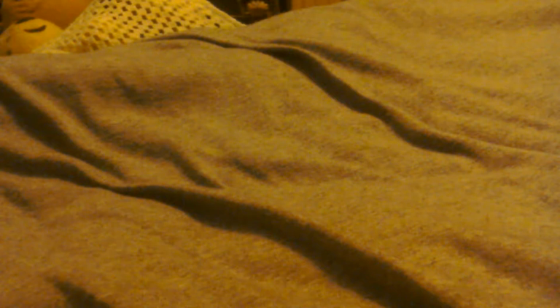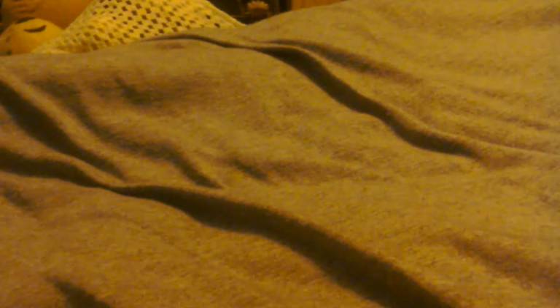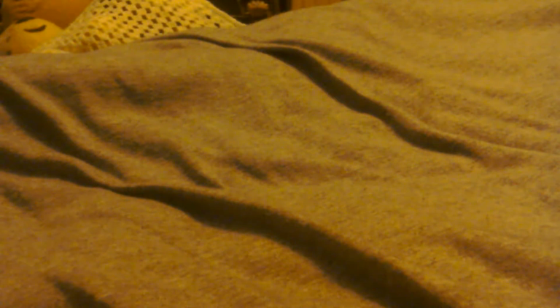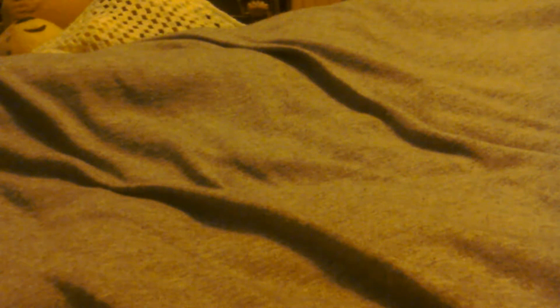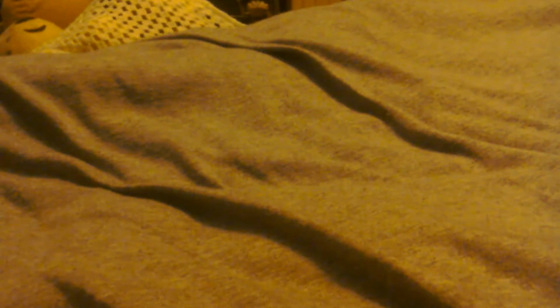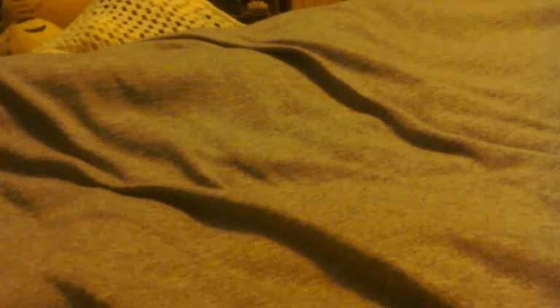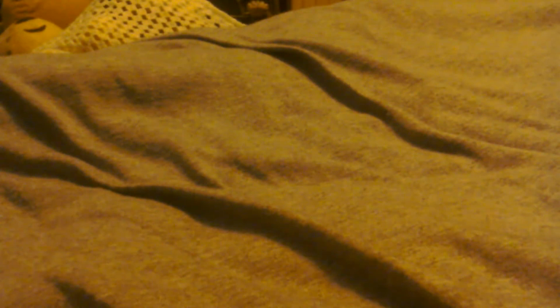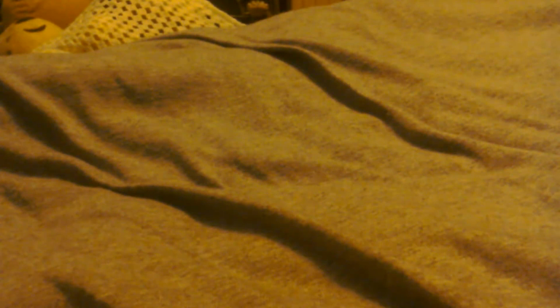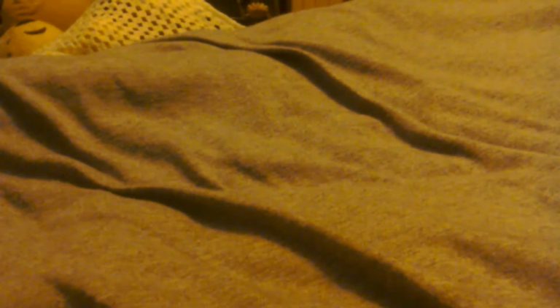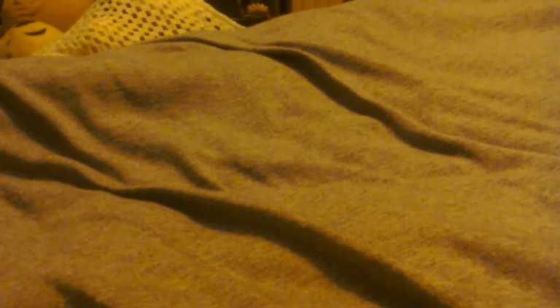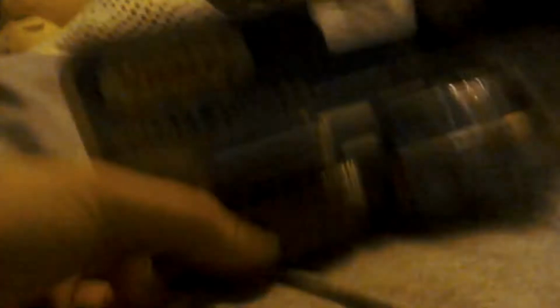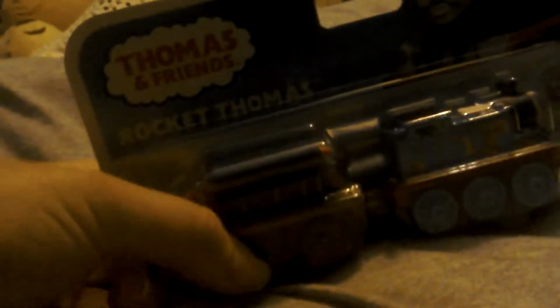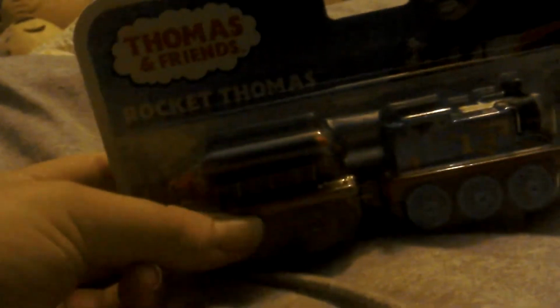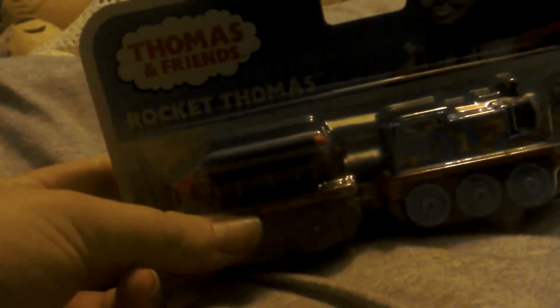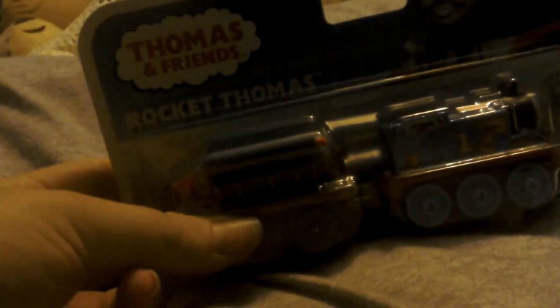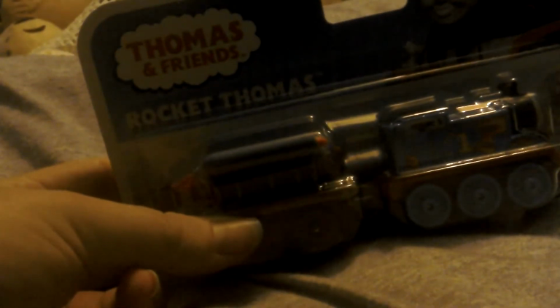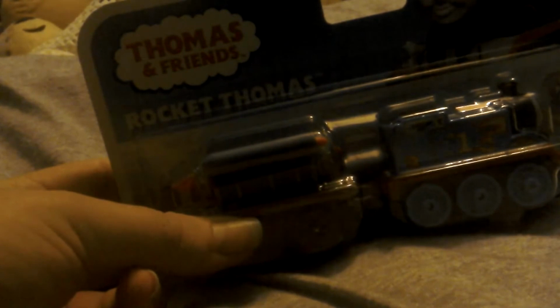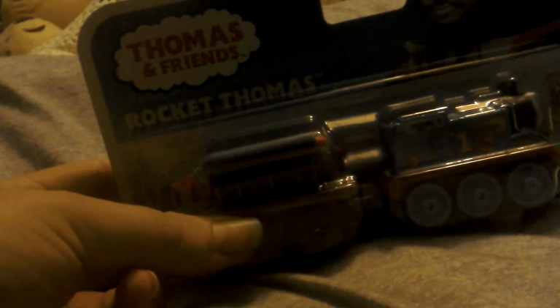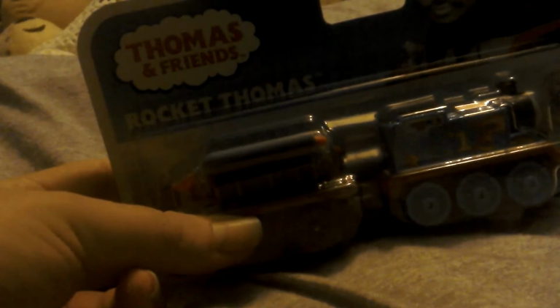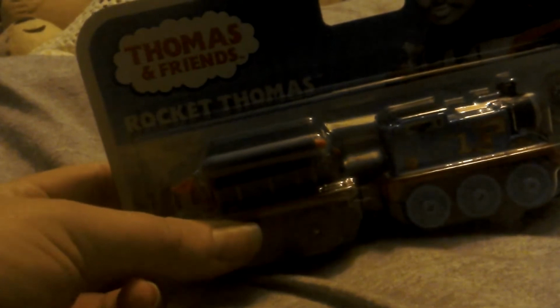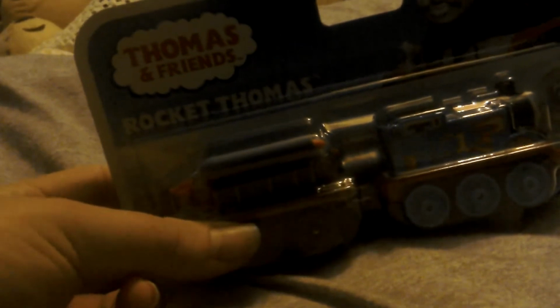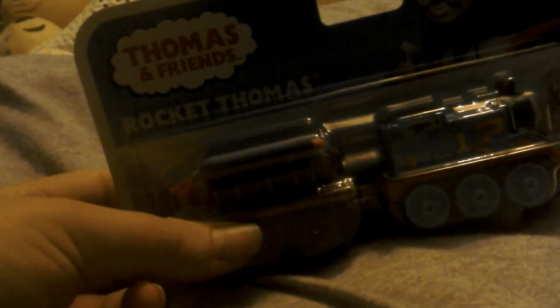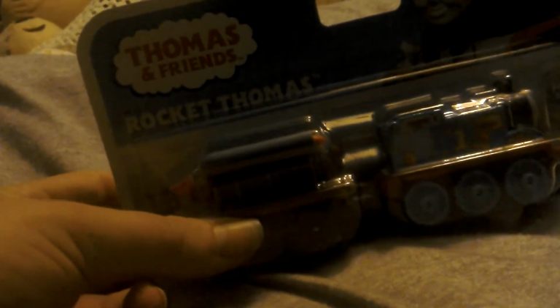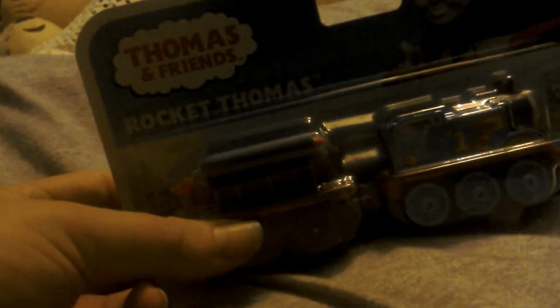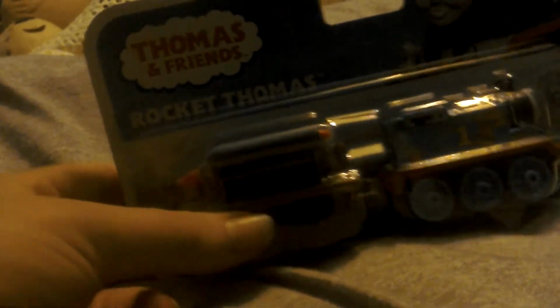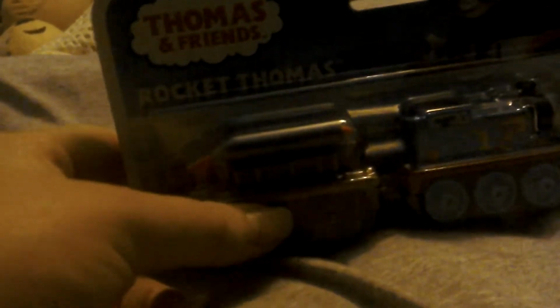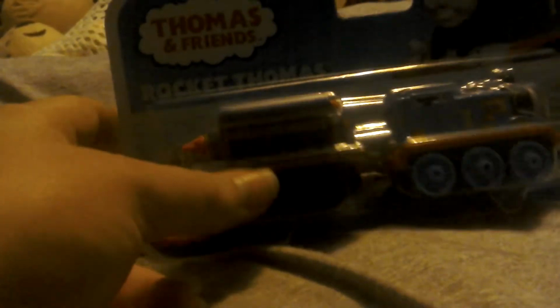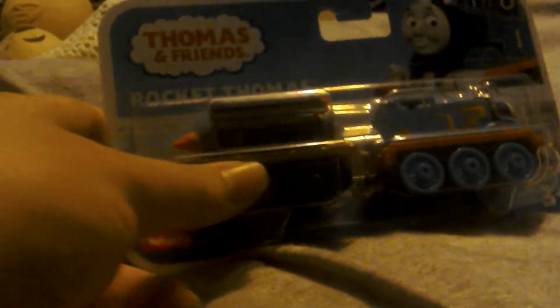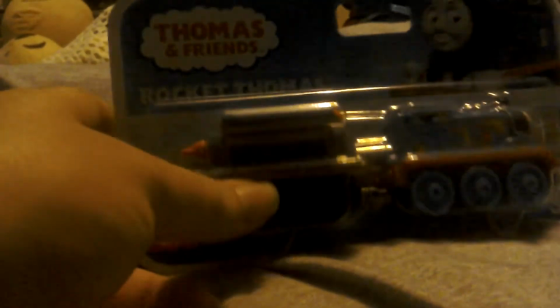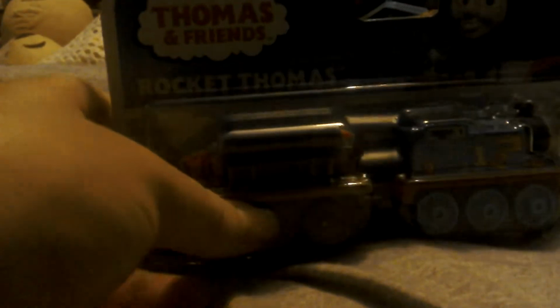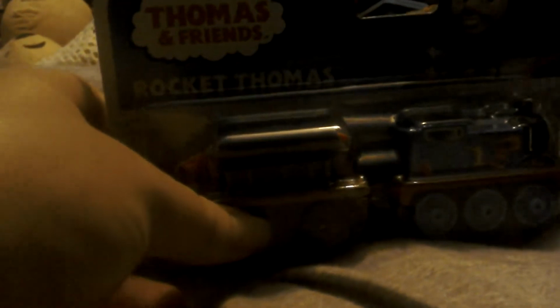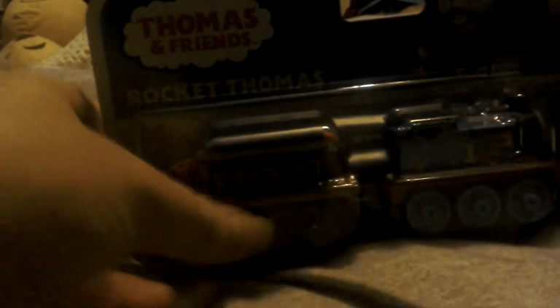Hello everybody, today we will be unboxing Rocket Thomas.